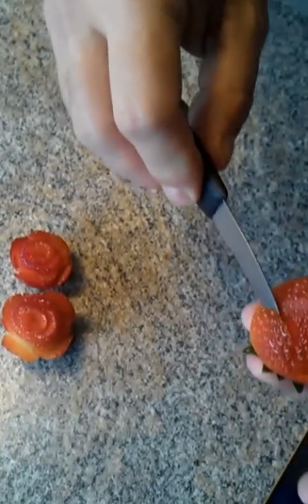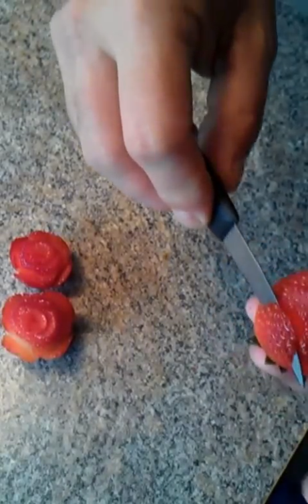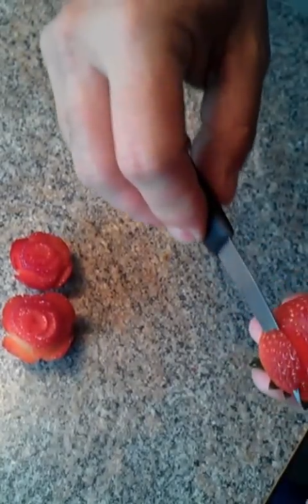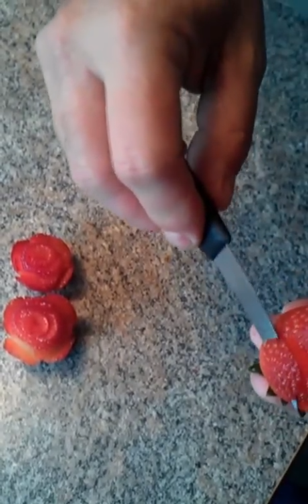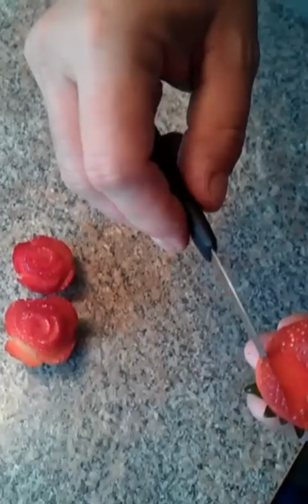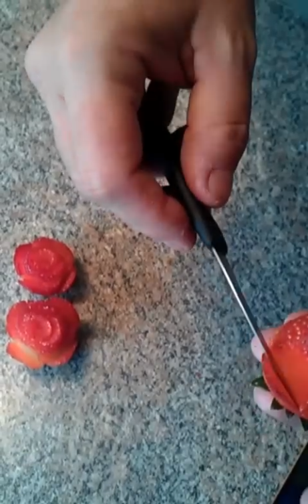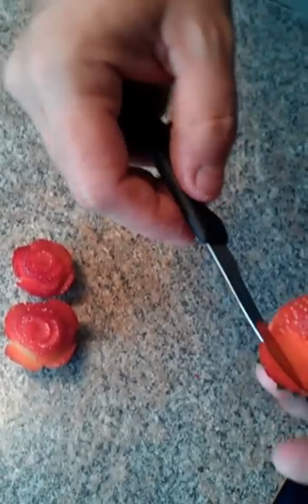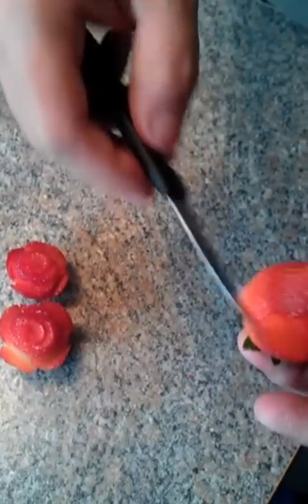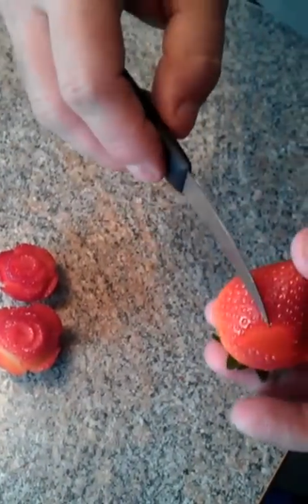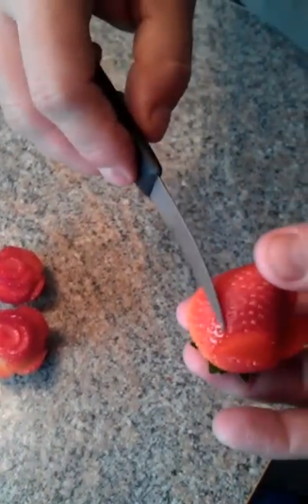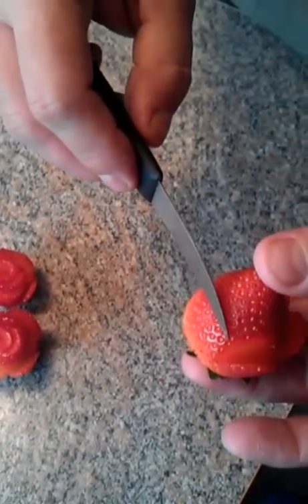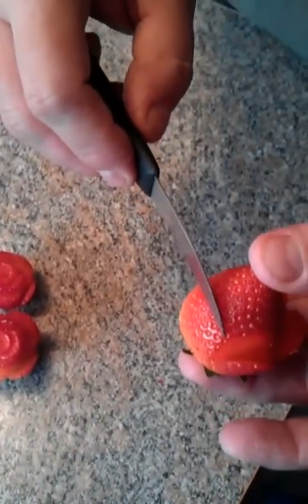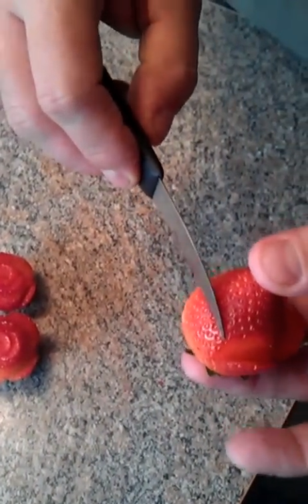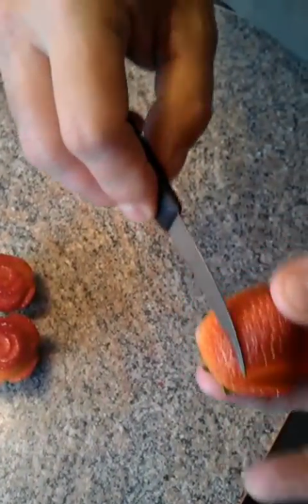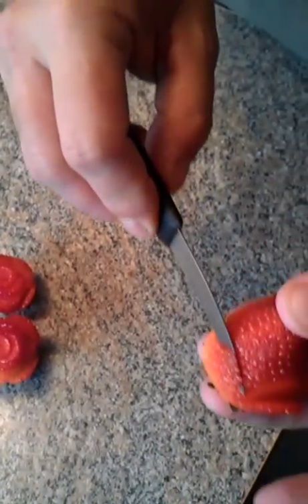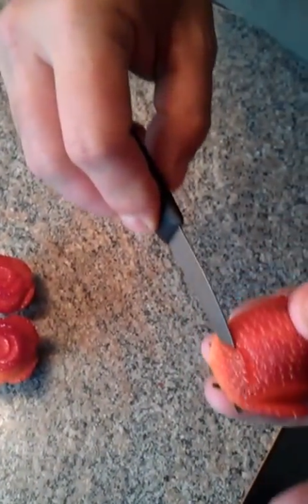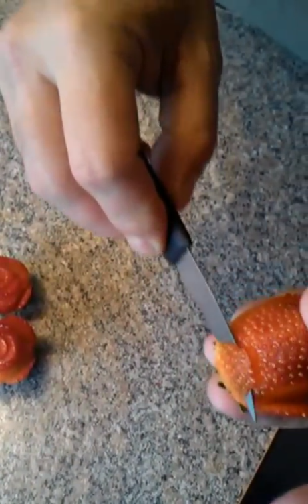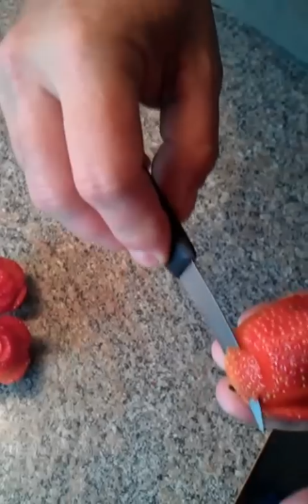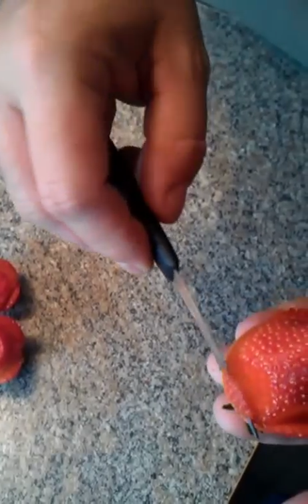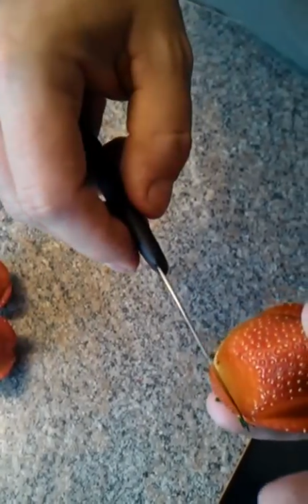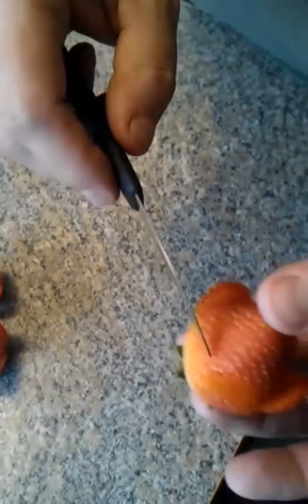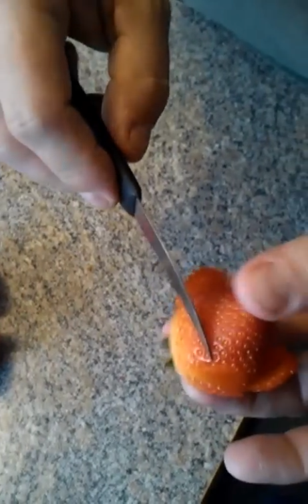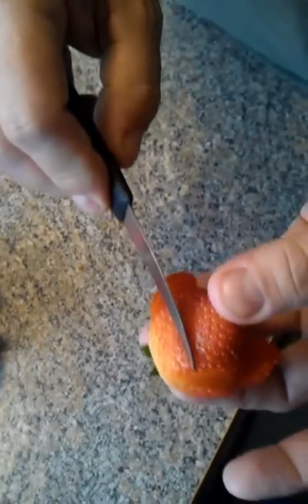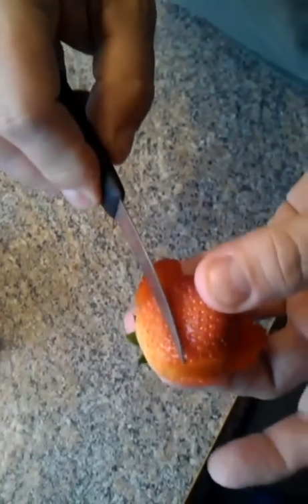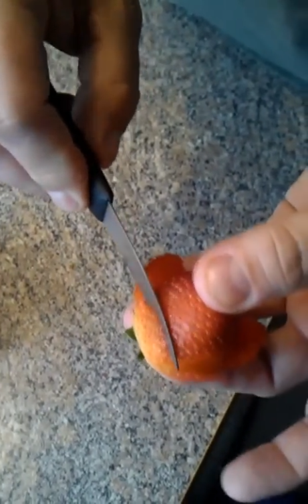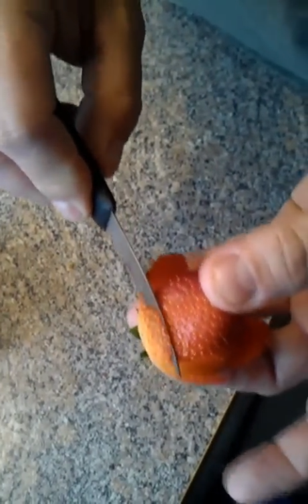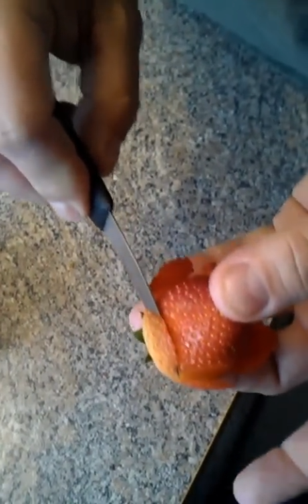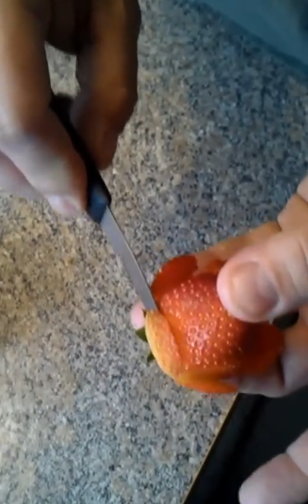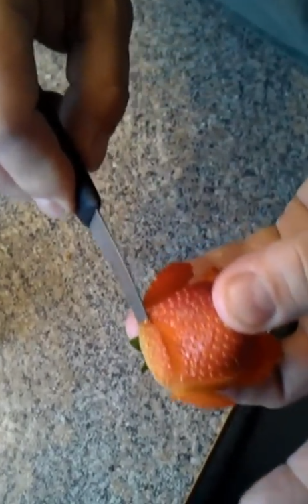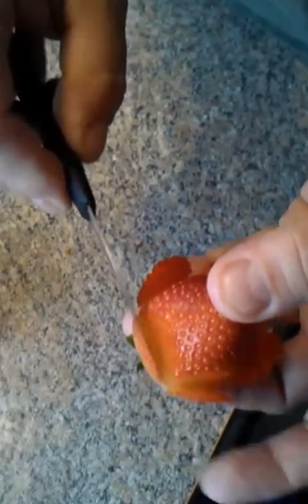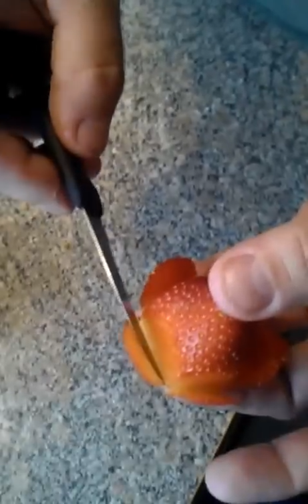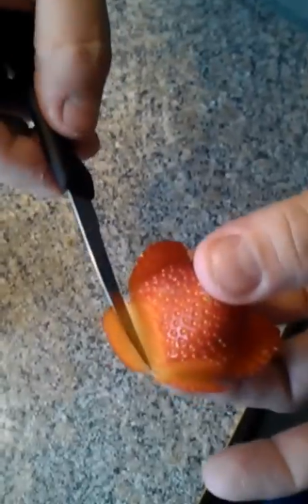Usually you get about four of these, but you can get a fifth one if it's a big berry, and you do your little cuts like this. This one's kind of a big berry, and I'm making smaller cuts at the bottom — I'm actually going to get a fifth one. This is kind of cool.